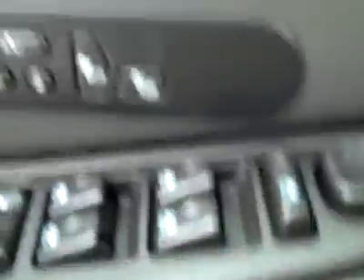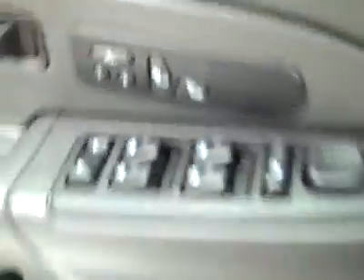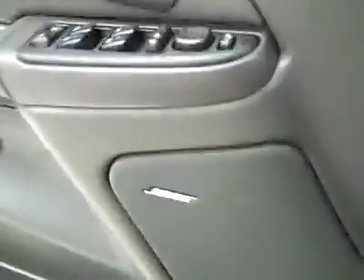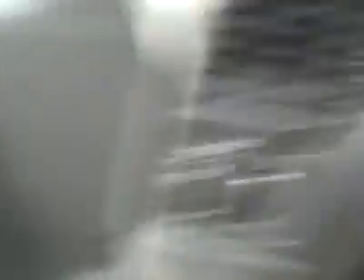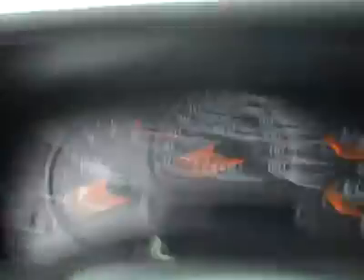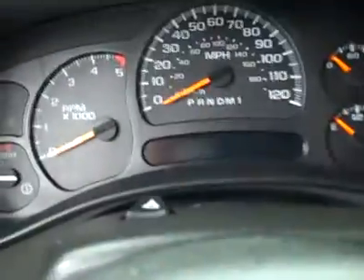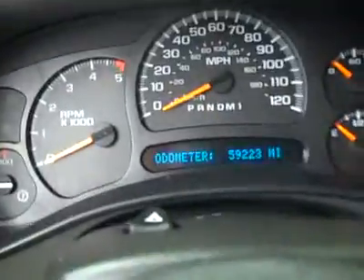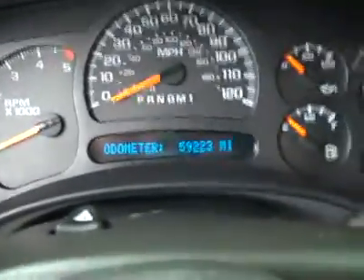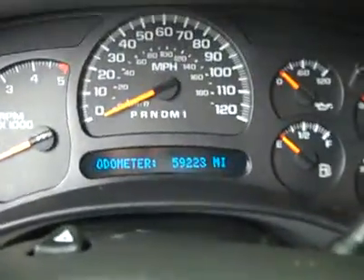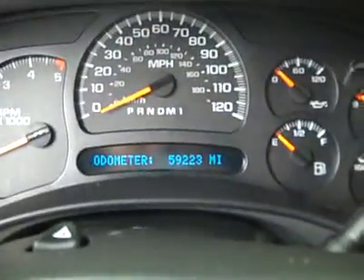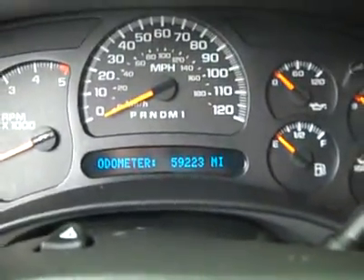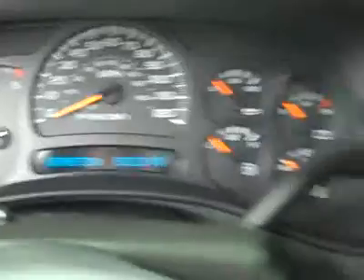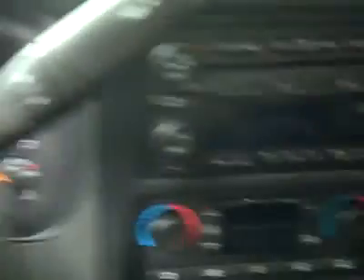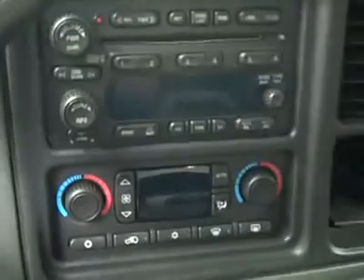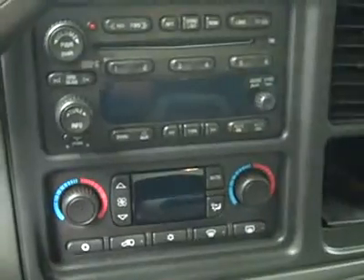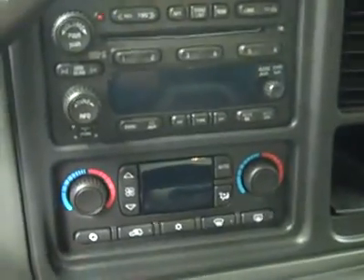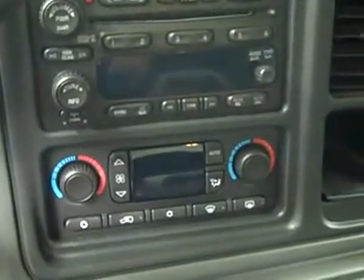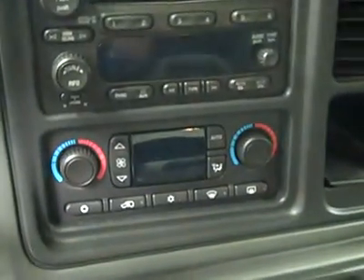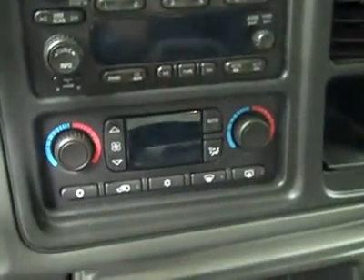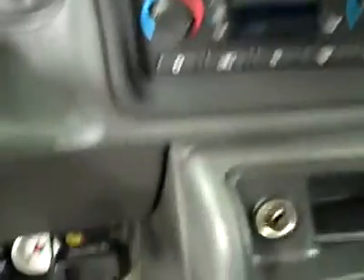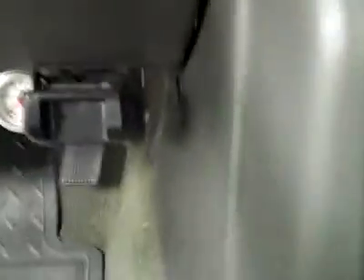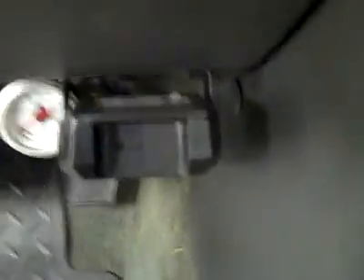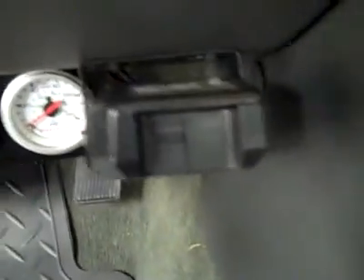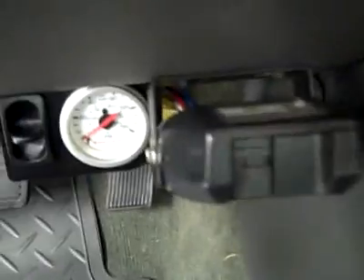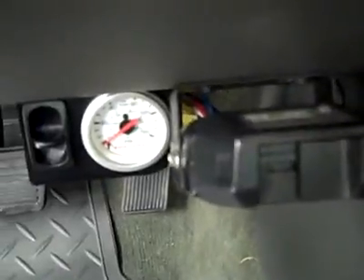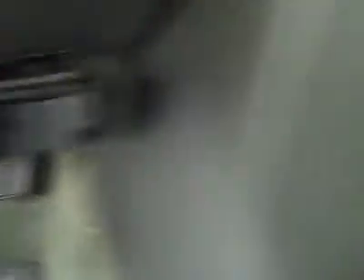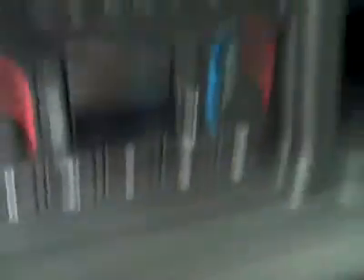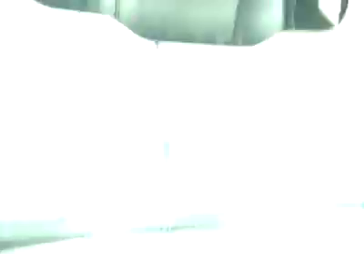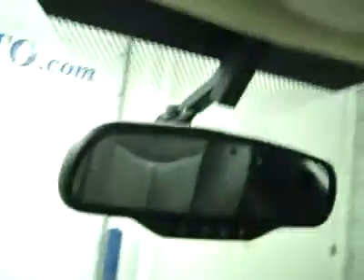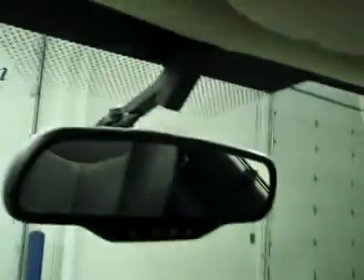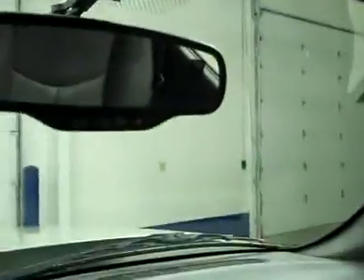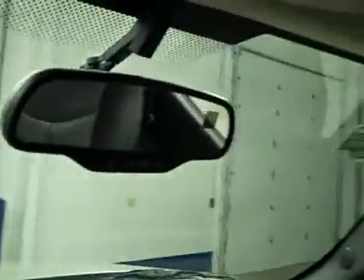Heated seats. Memory driver's seat. This truck has 59,223 miles. Has a six-disc CD changer. Dual climate control. Has an electric brake controller, and it does have the Firestone rear airbag suspension.